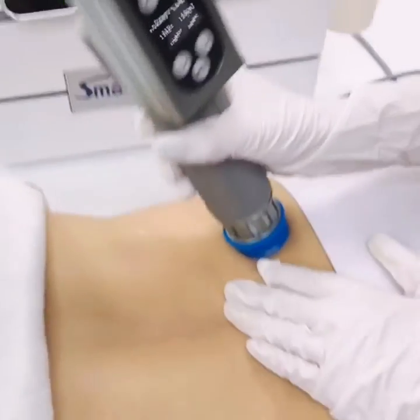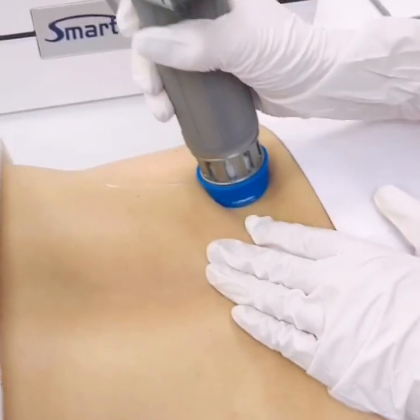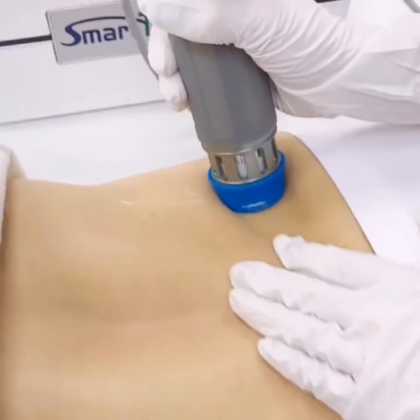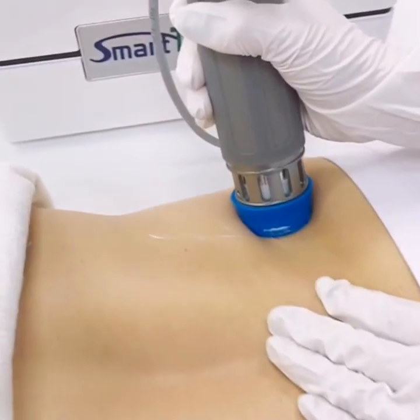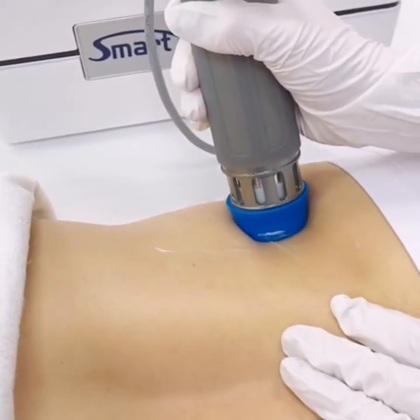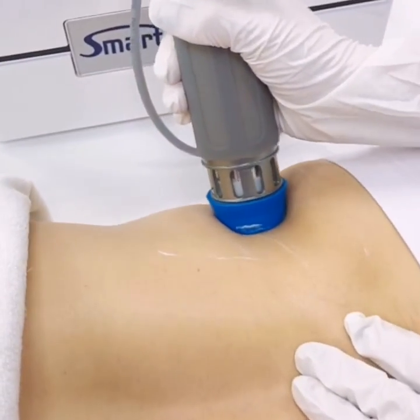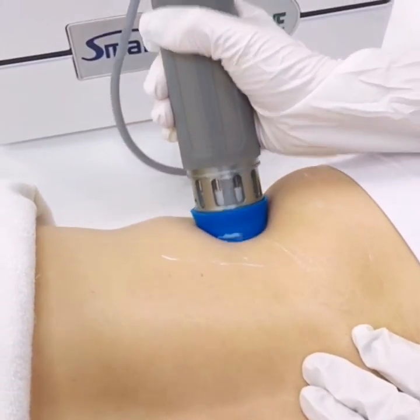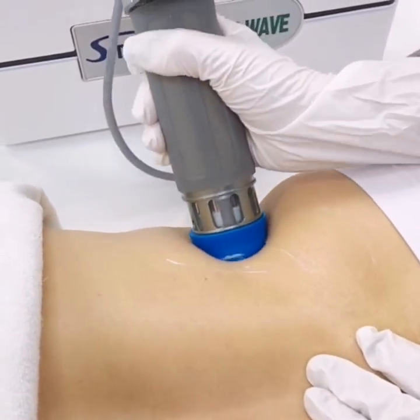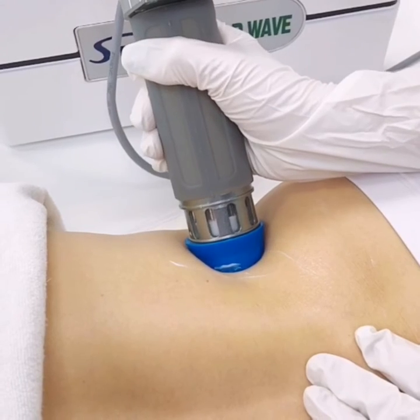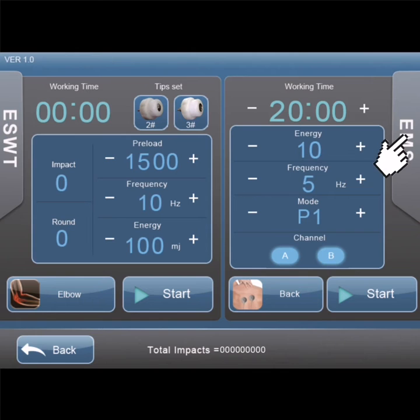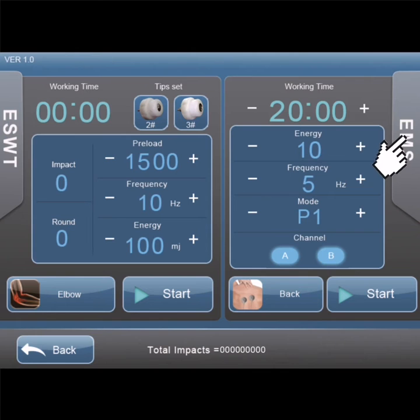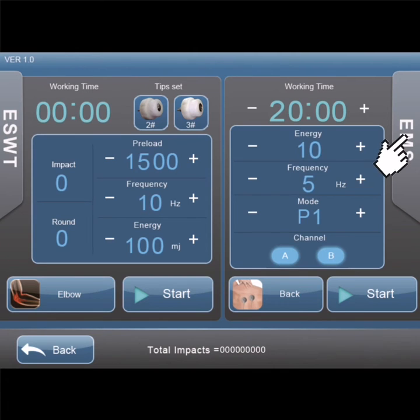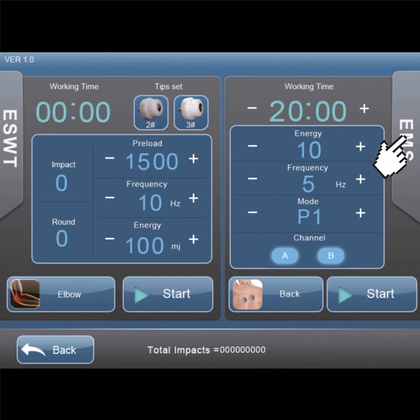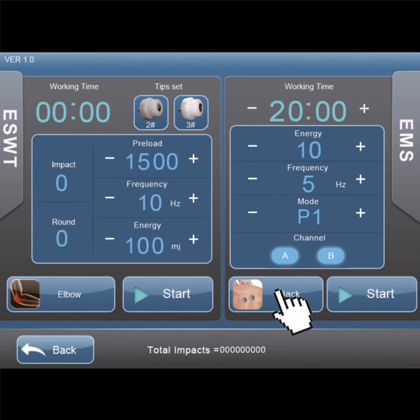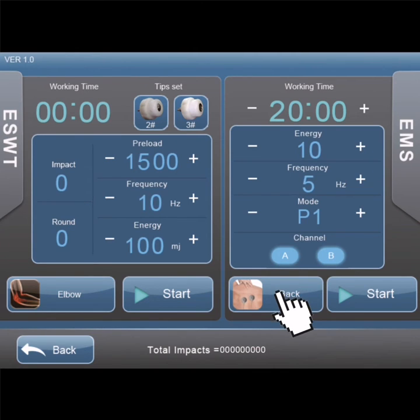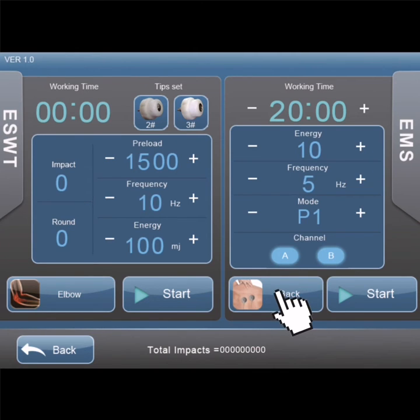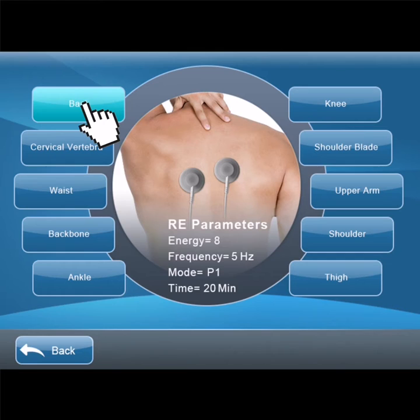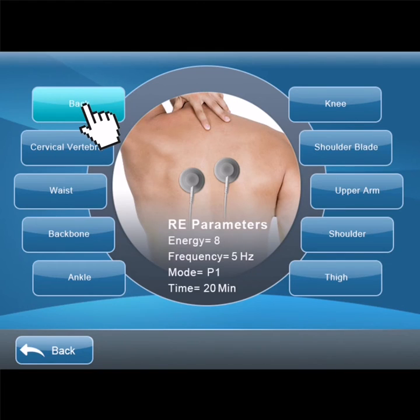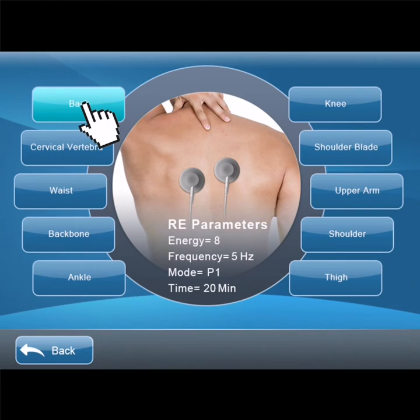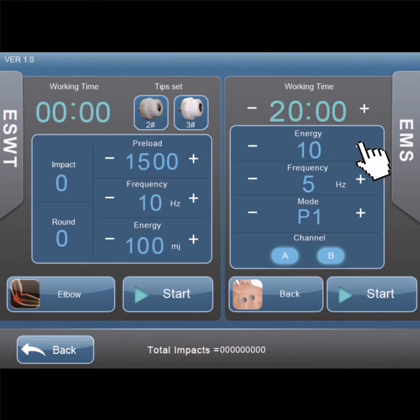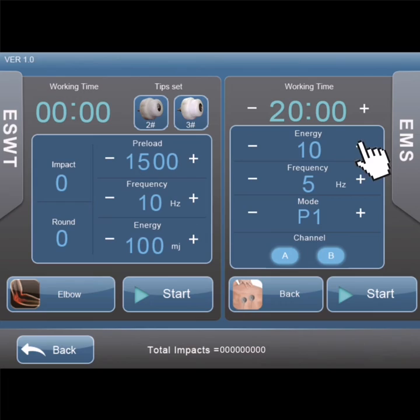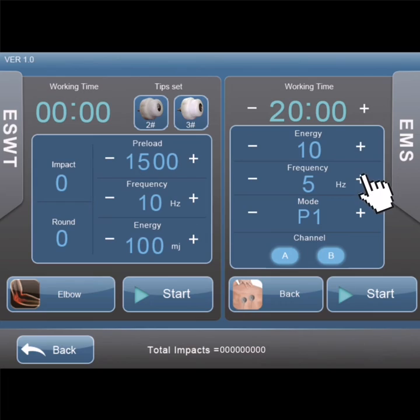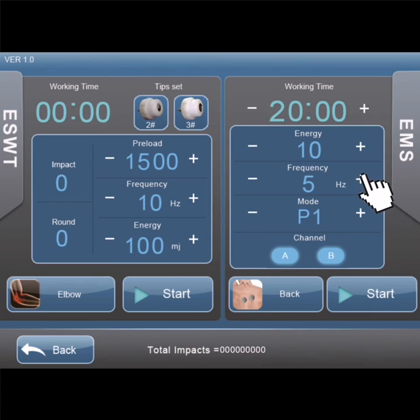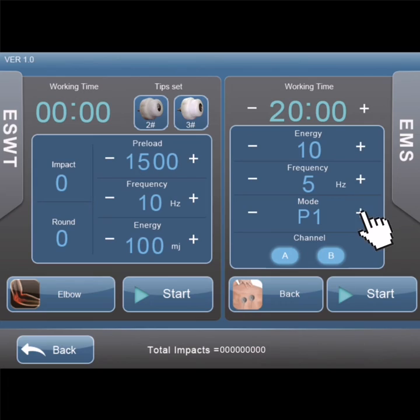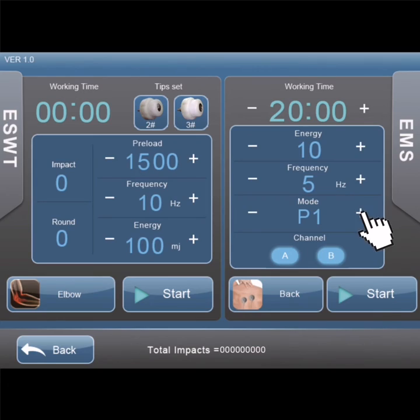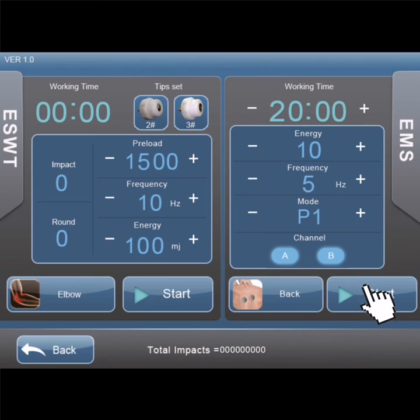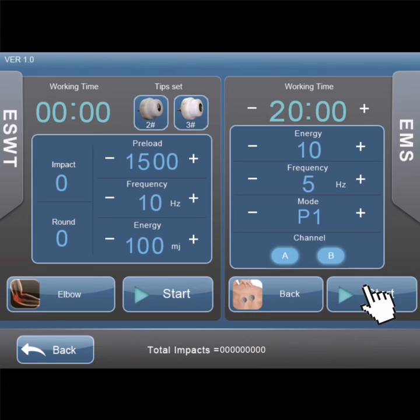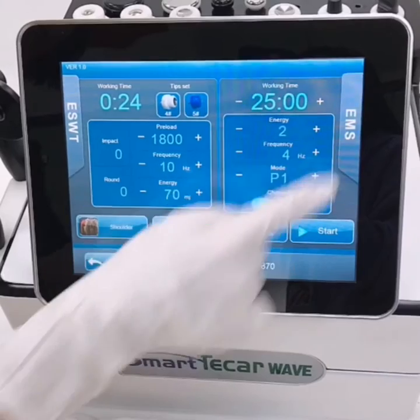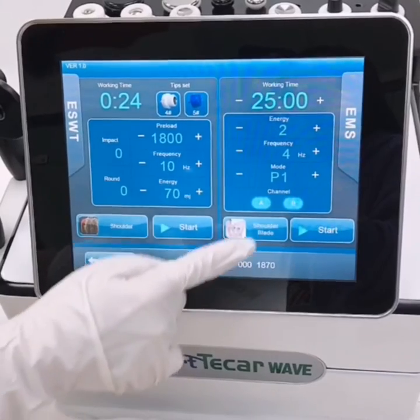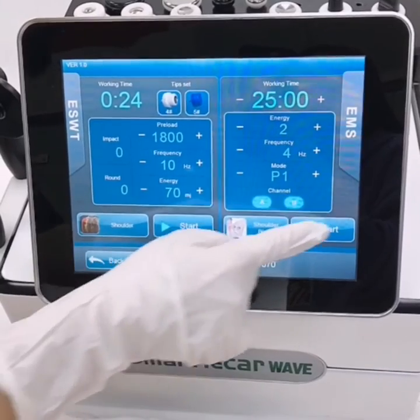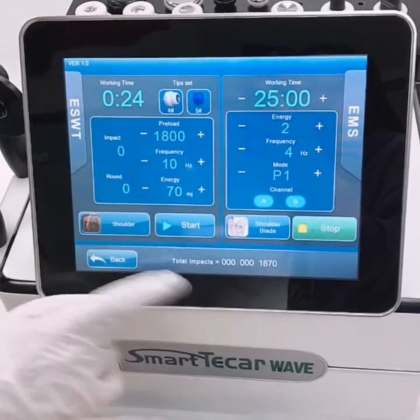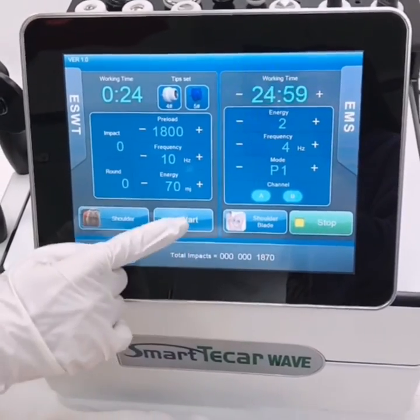Depending on the body weight of the client, you have to increase or decrease the intensity of the shock wave energy and frequency accordingly.